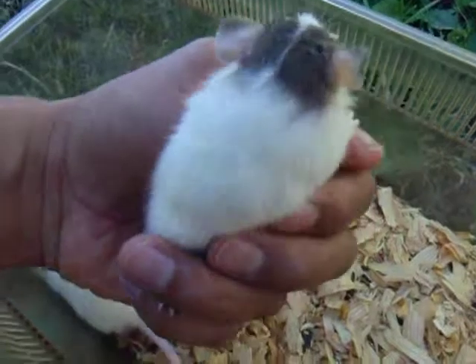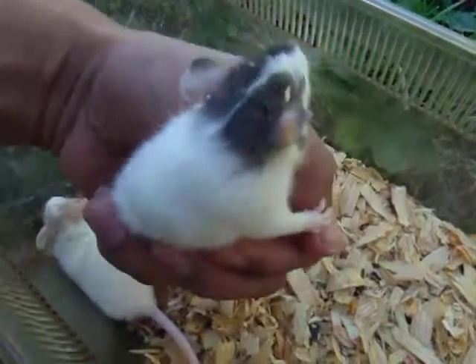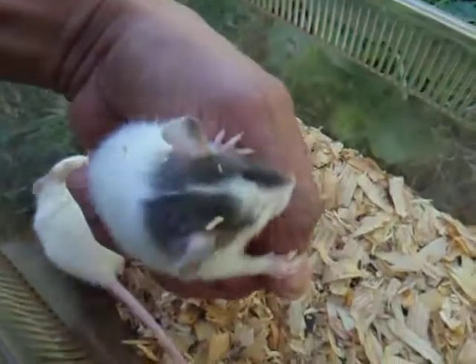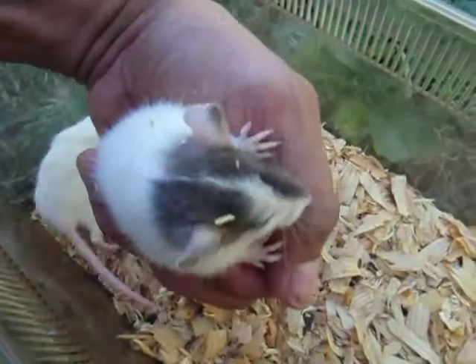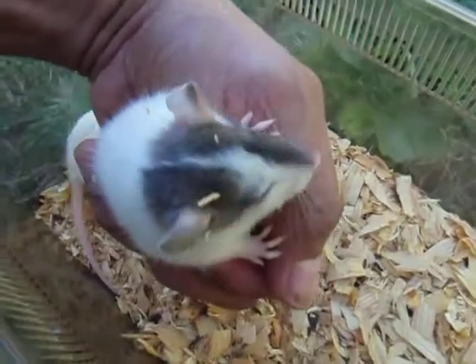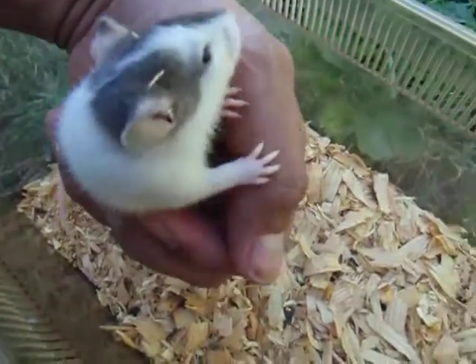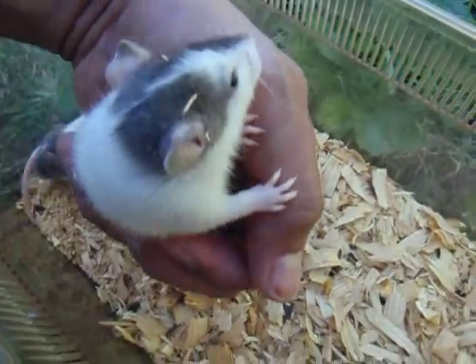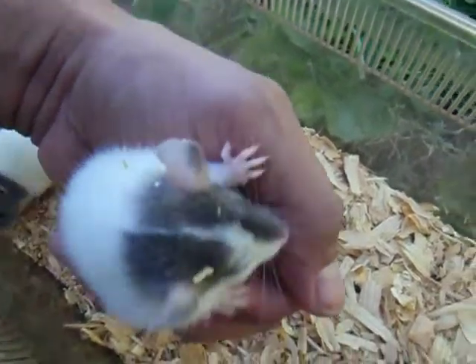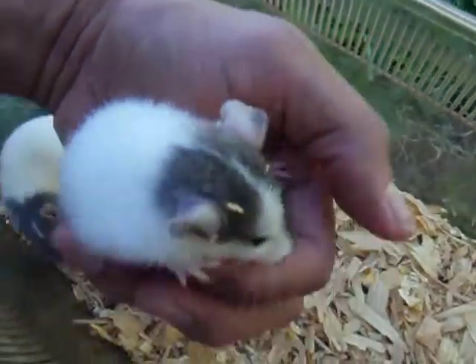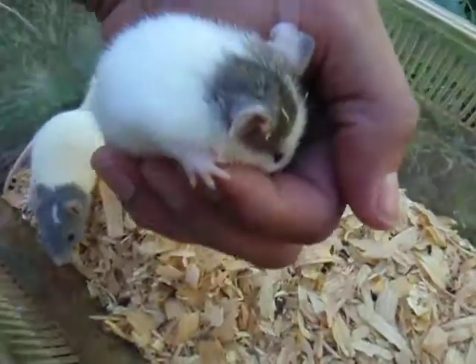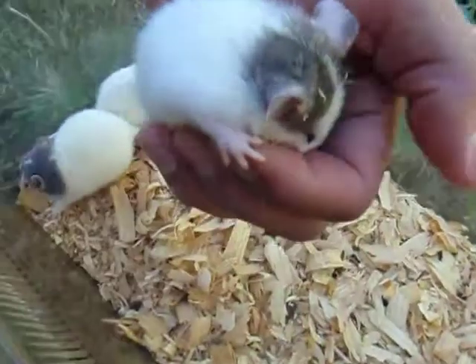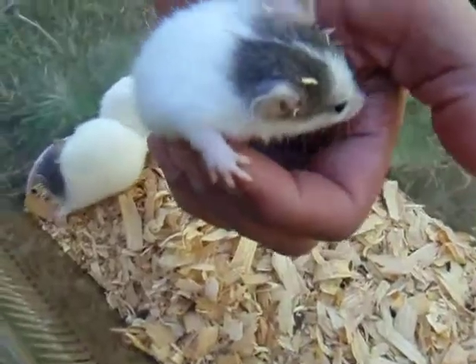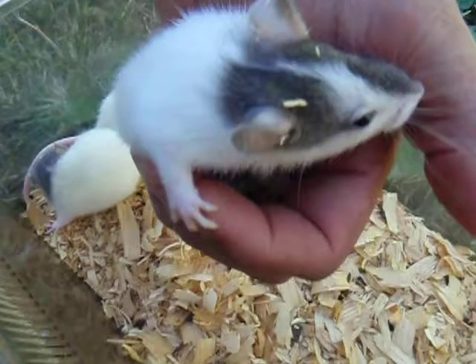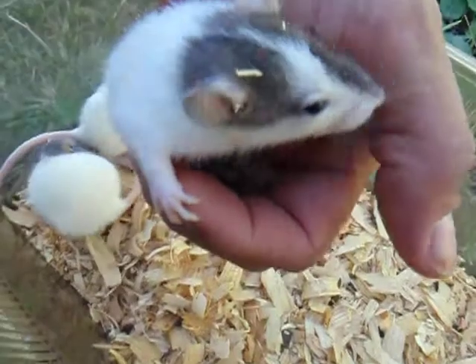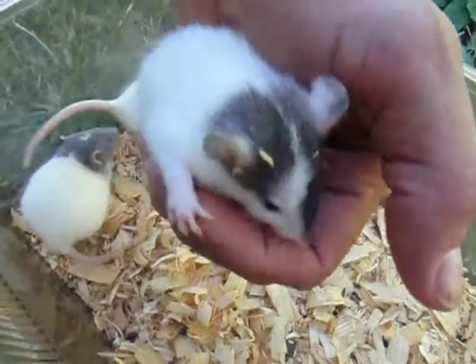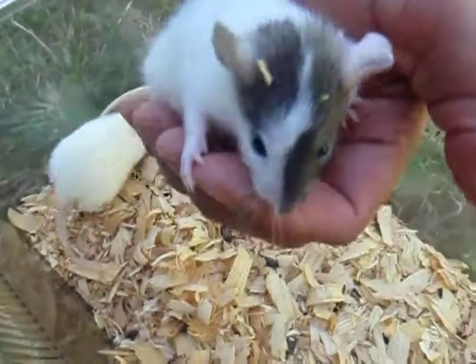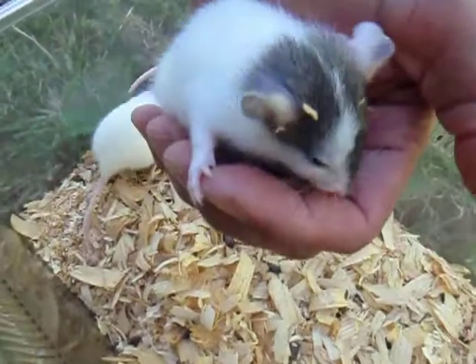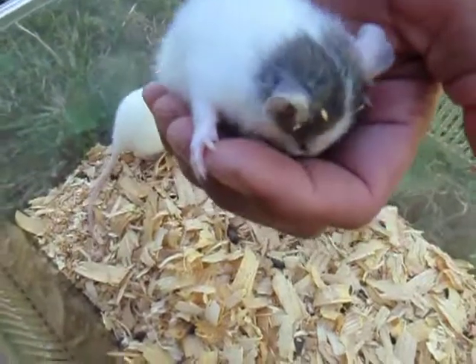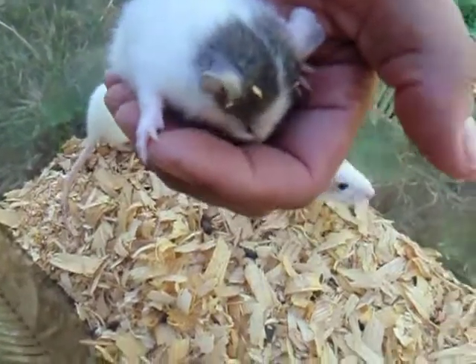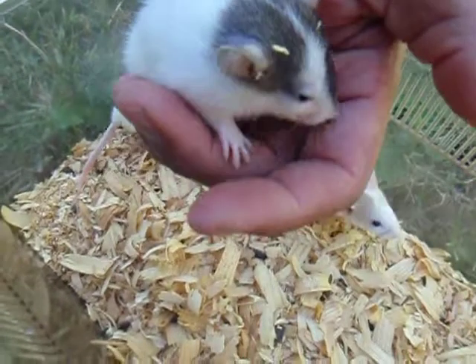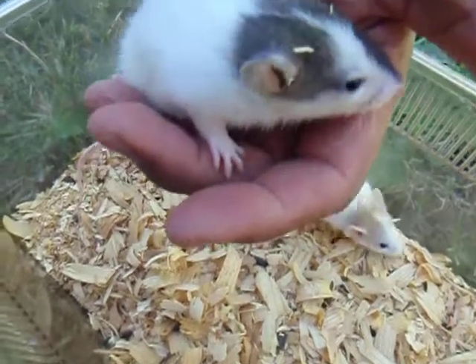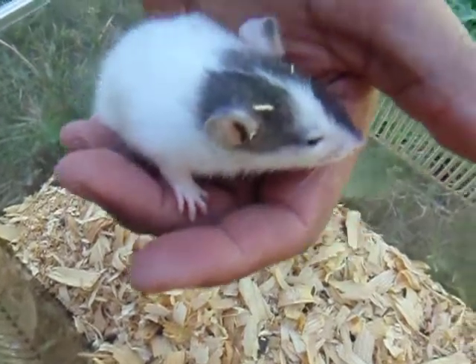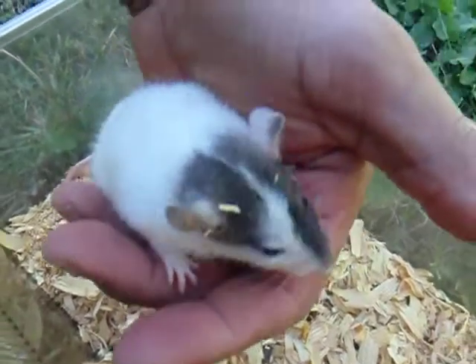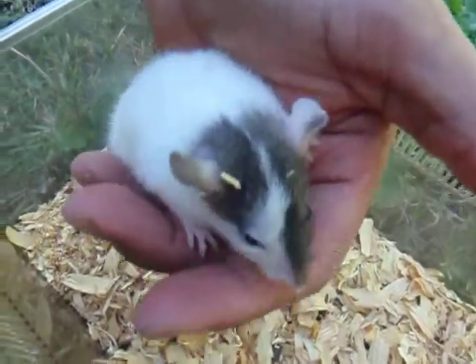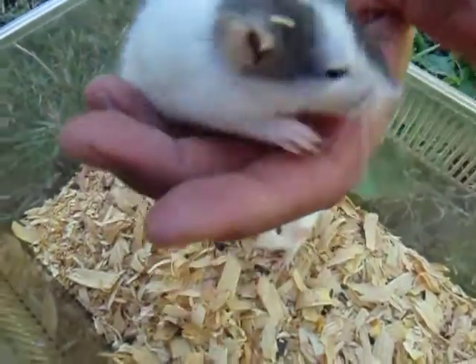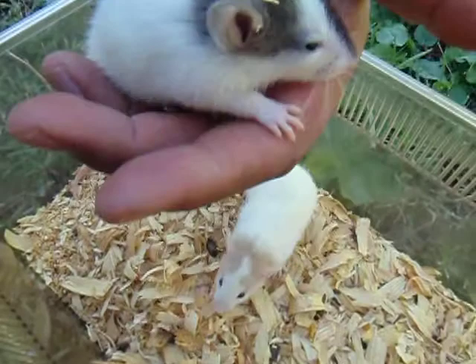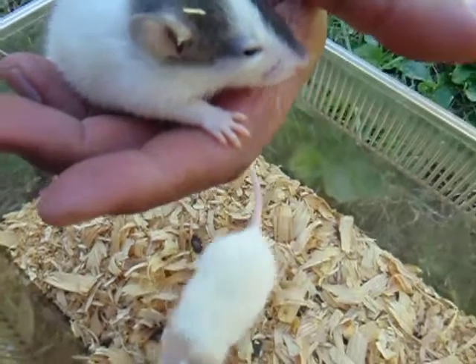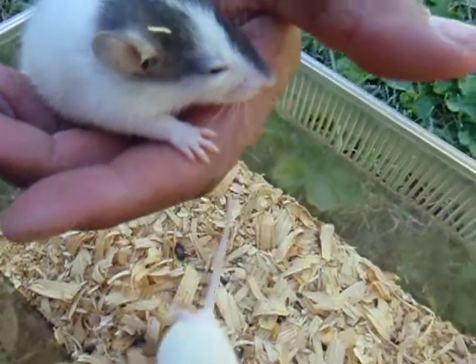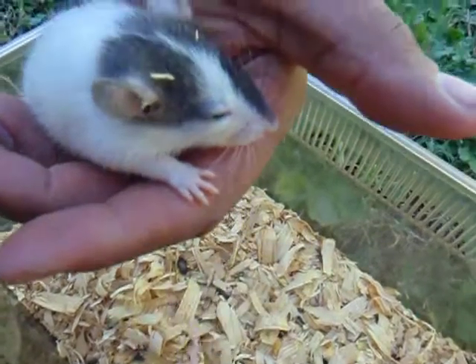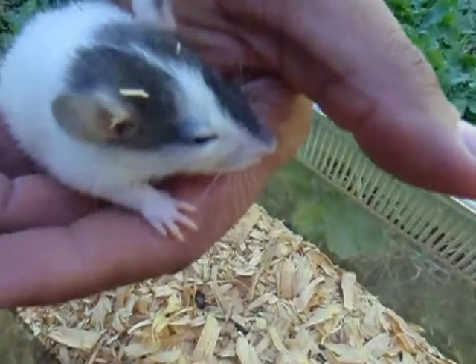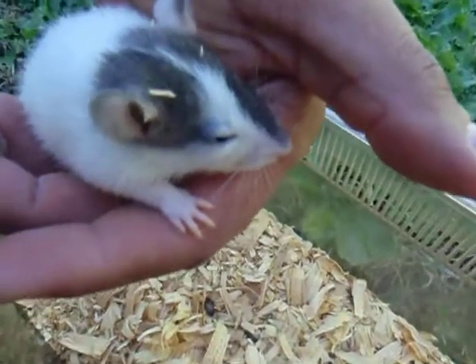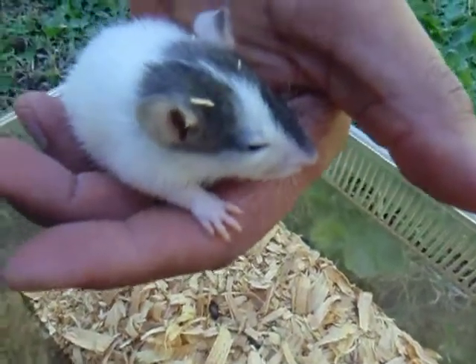I do have some with the perfect blaze, but those are in another litter — I'll have to shoot another video of those later. This one here is what I call a two-face look, sort of like Two-Face from Batman.